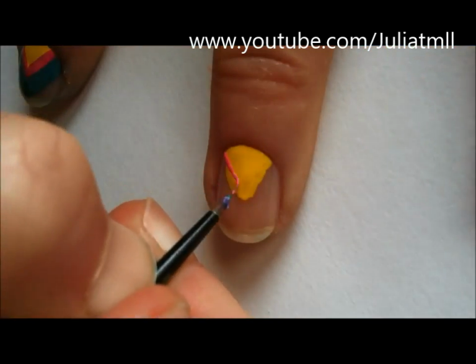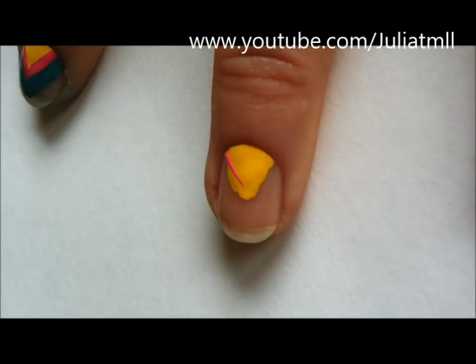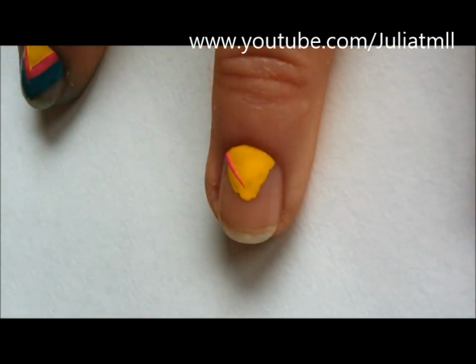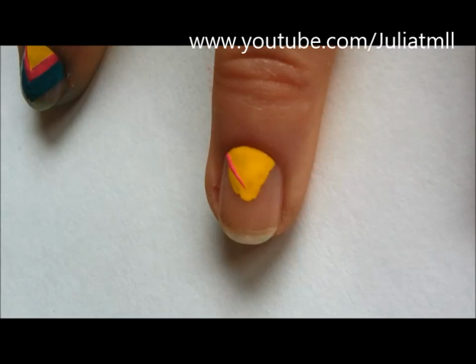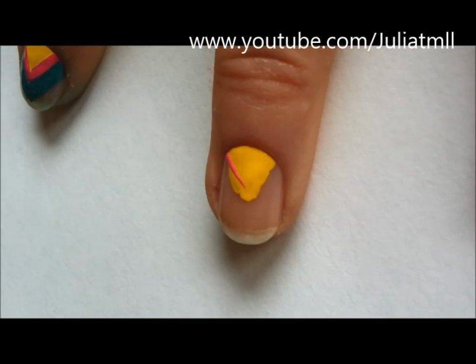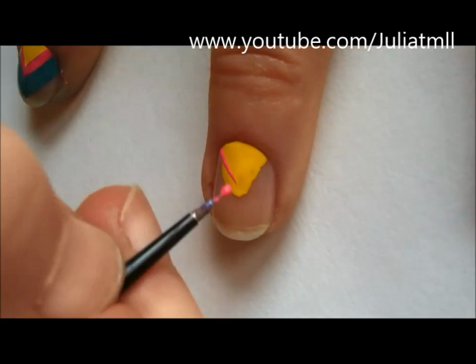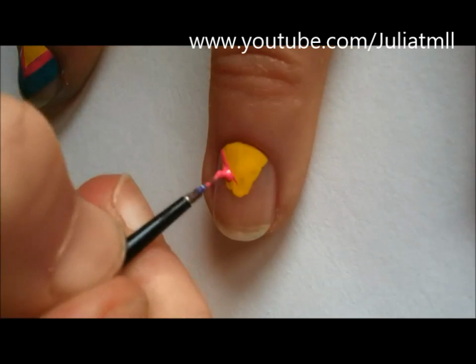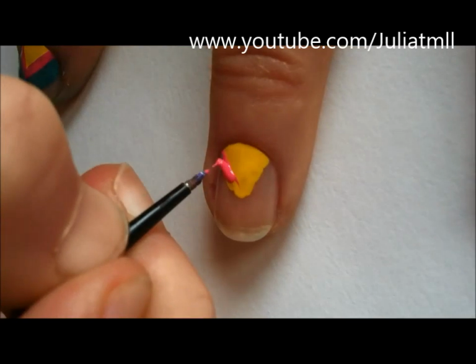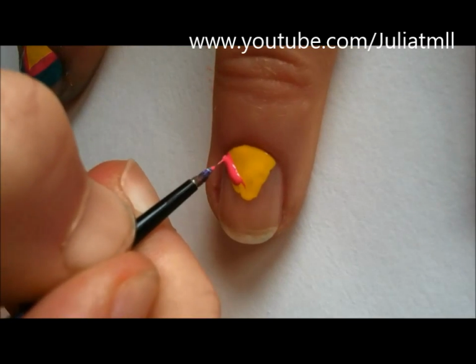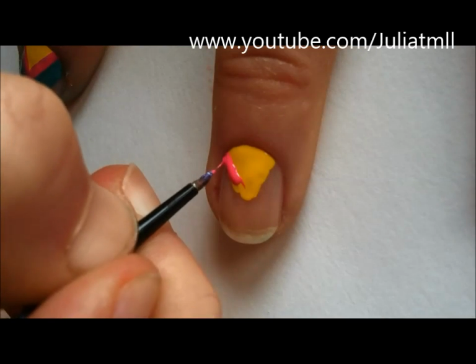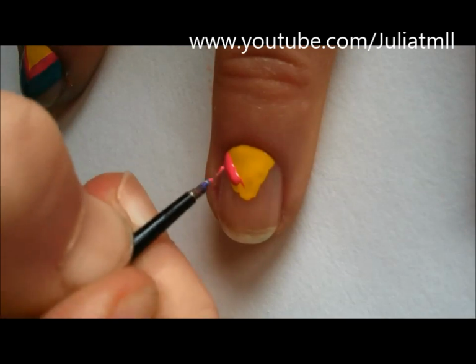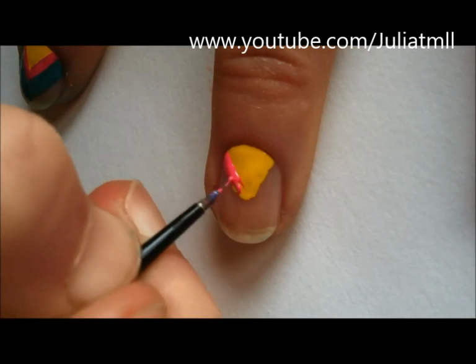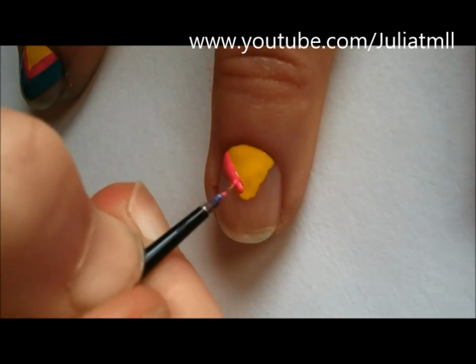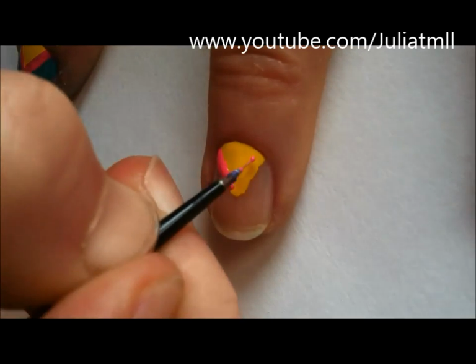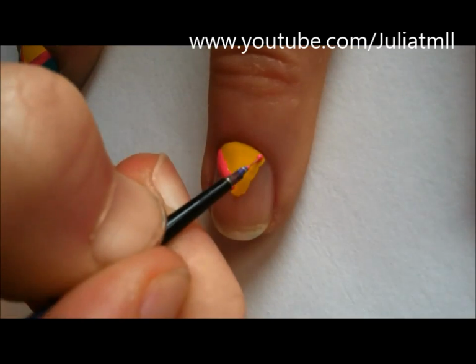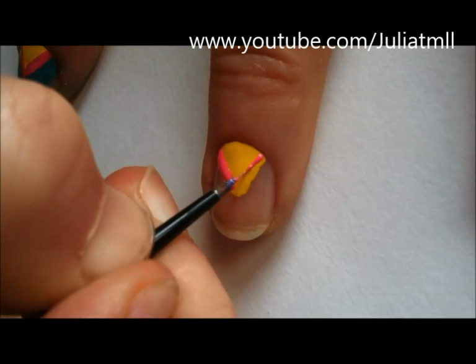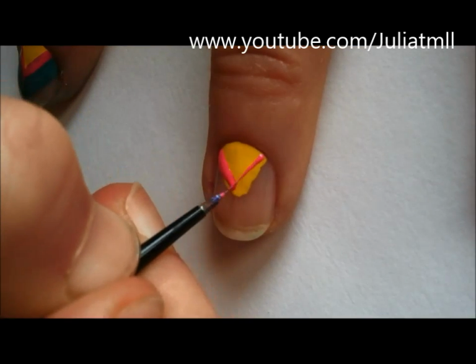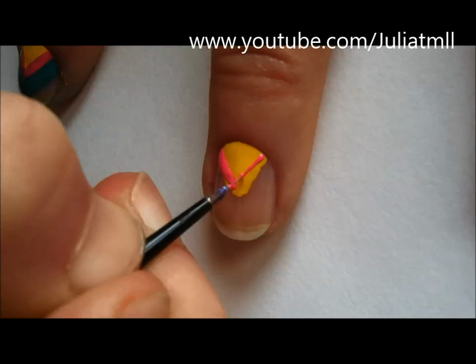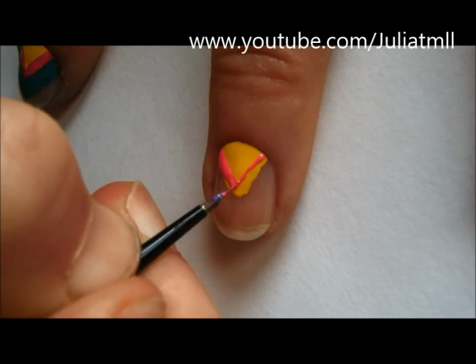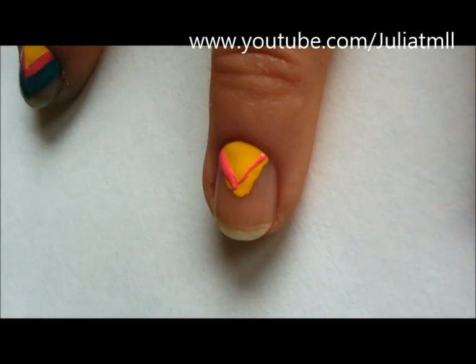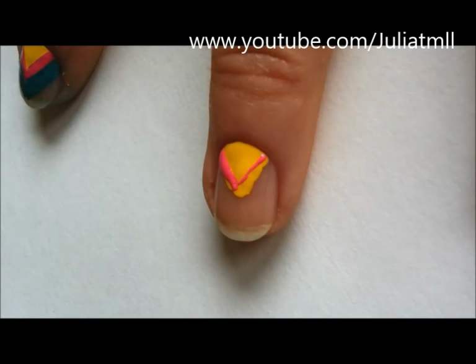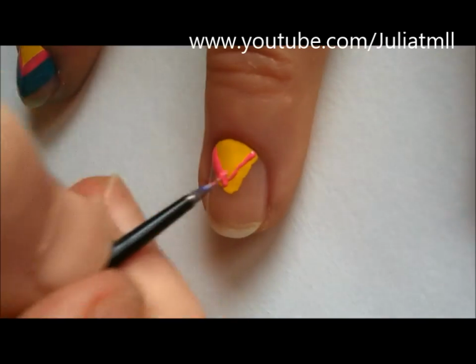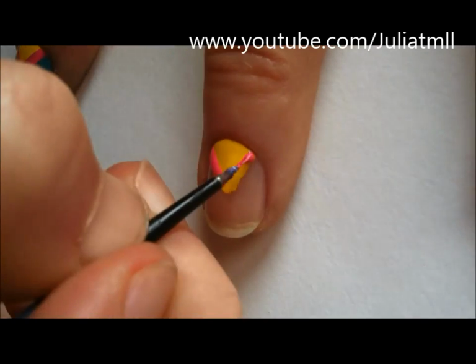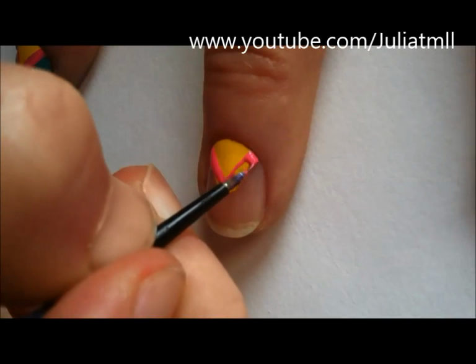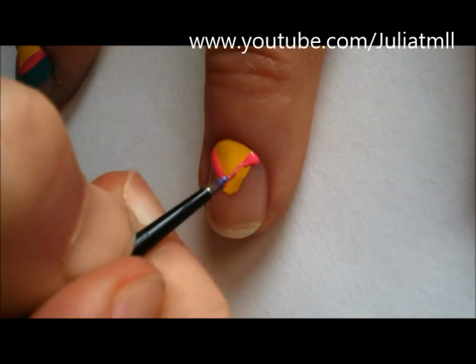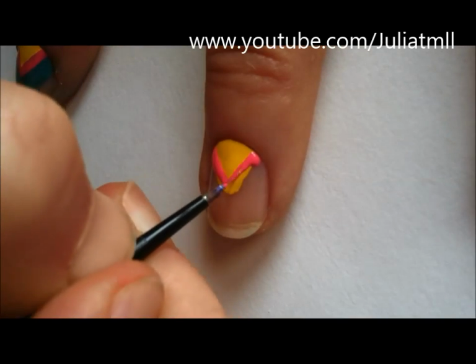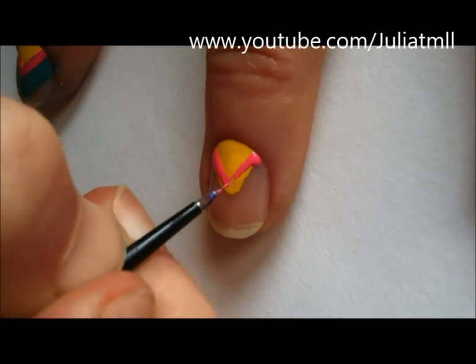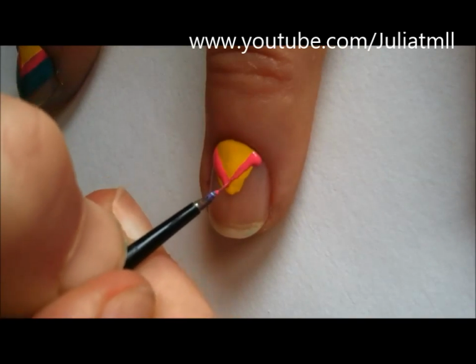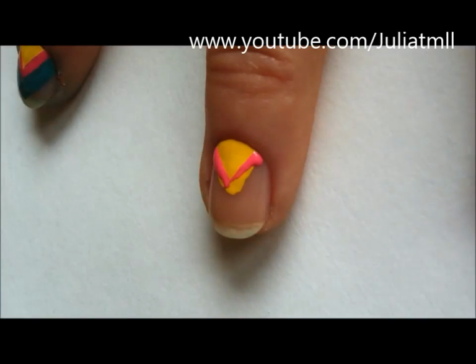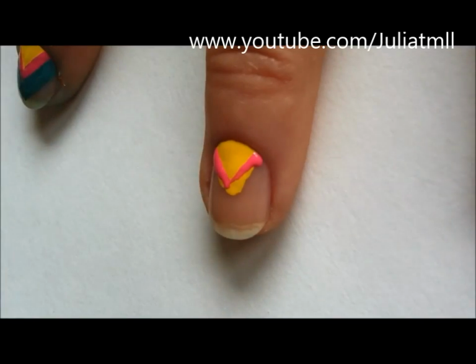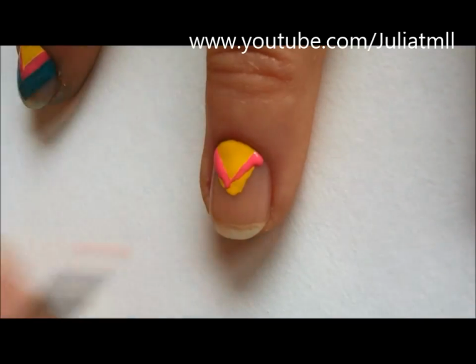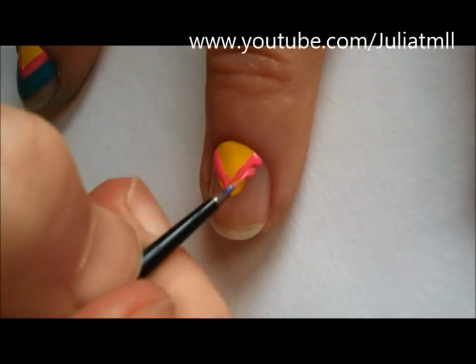You're then going to take a bright pink nail polish and just kind of follow the shape that you created with the yellow polish to create another layer of an arrow pointing downwards.